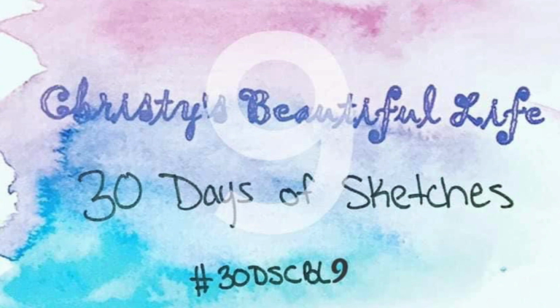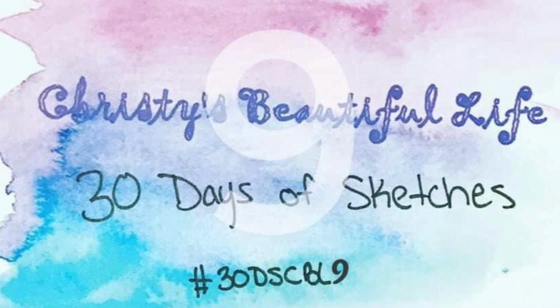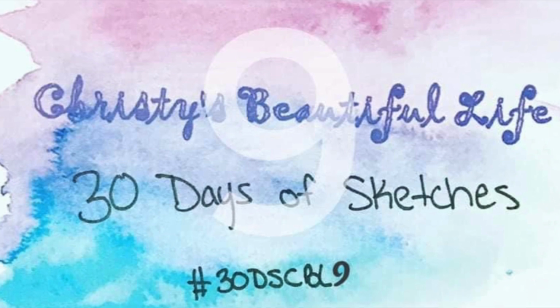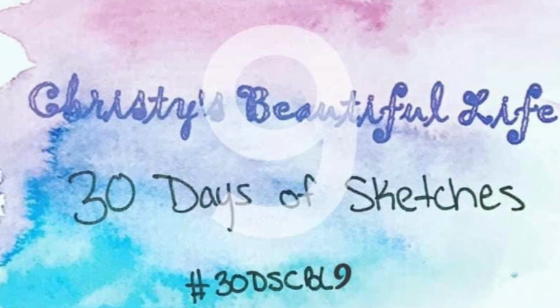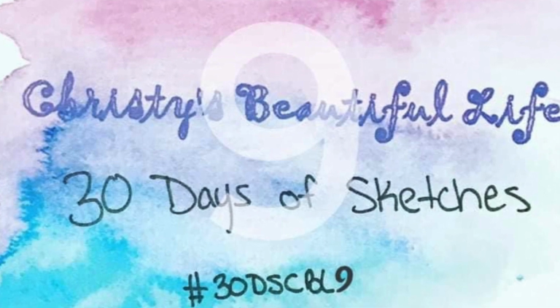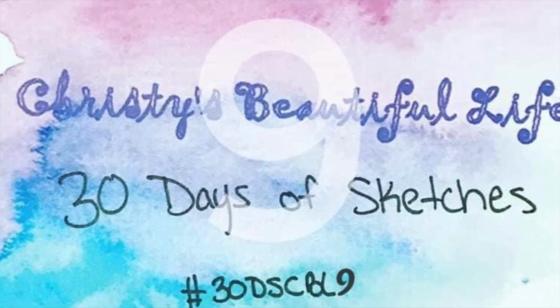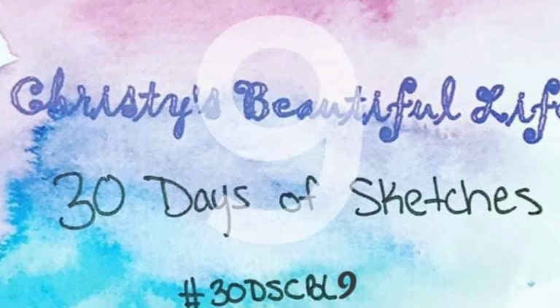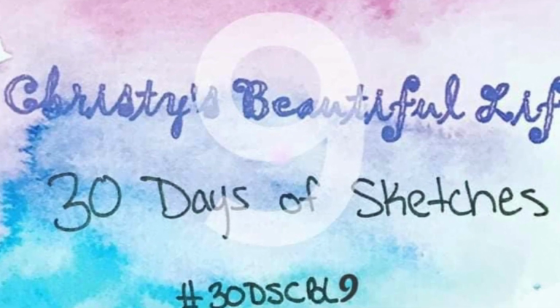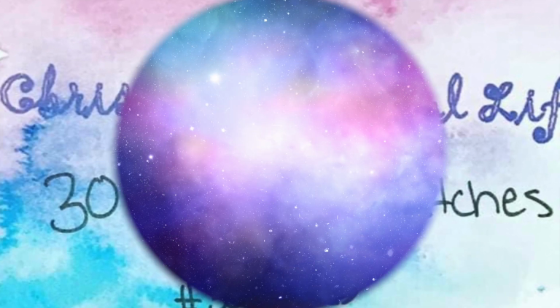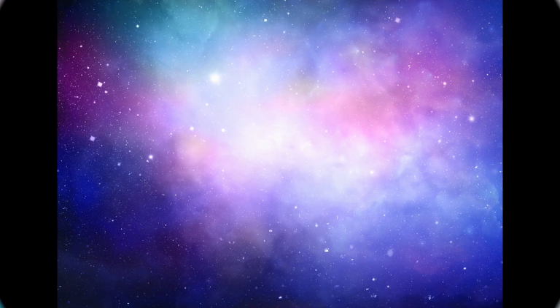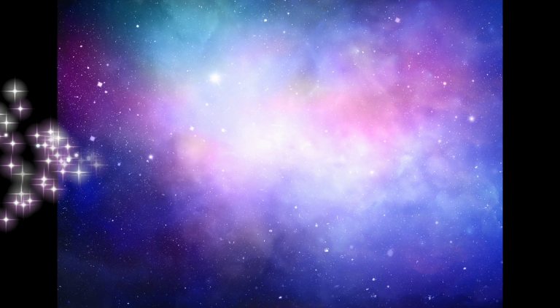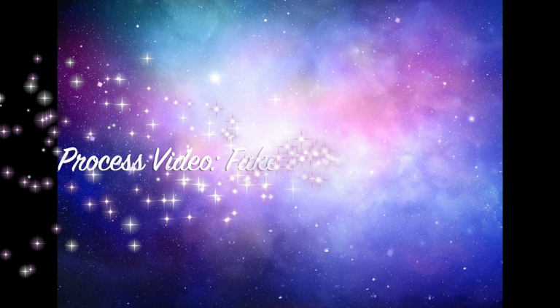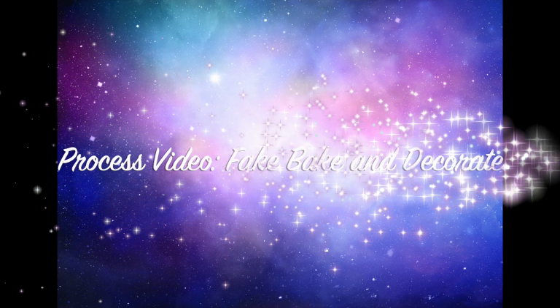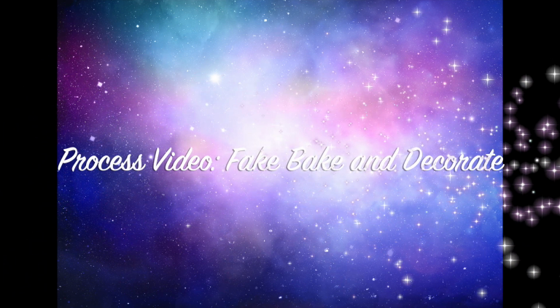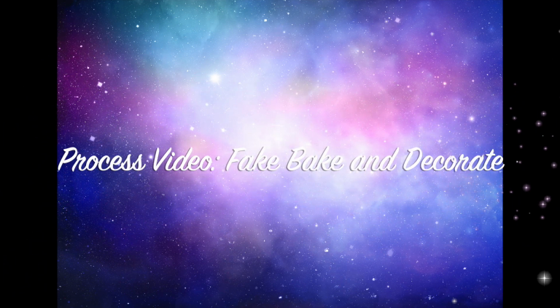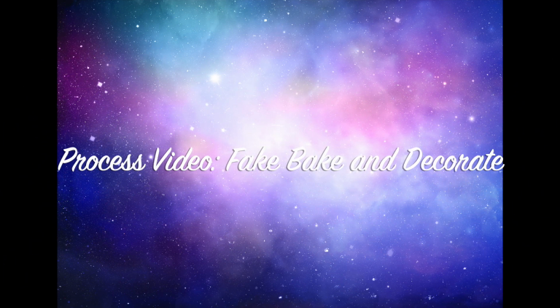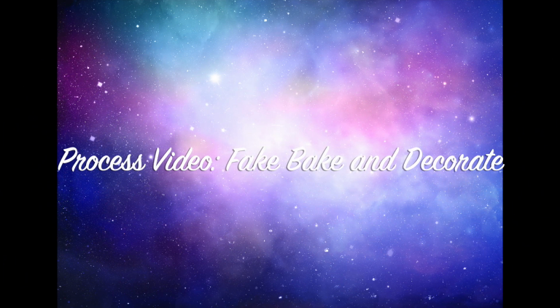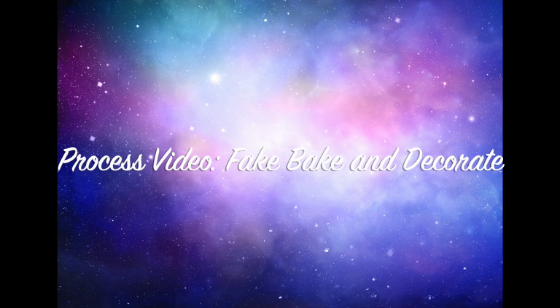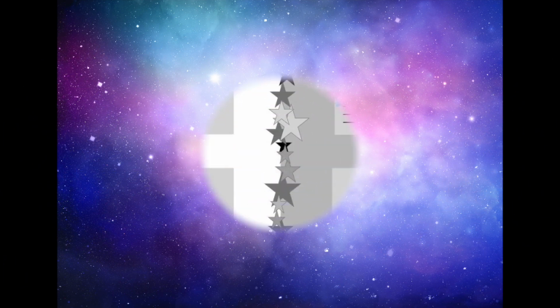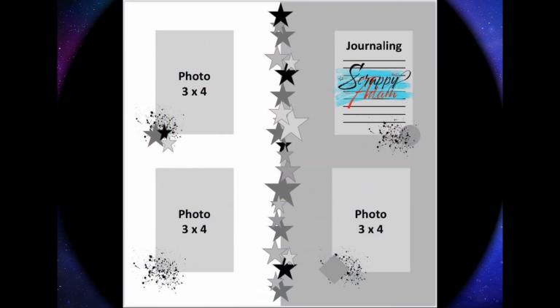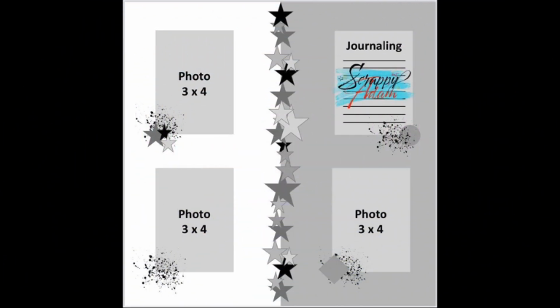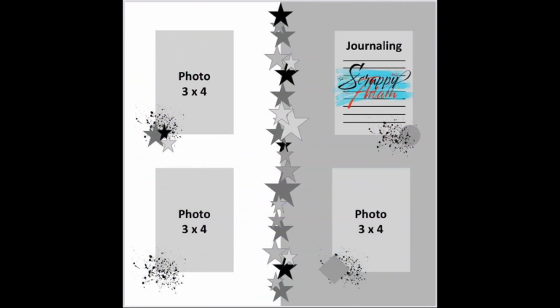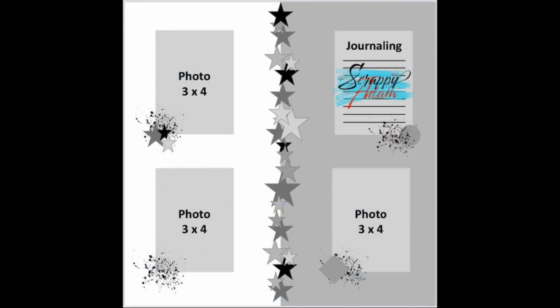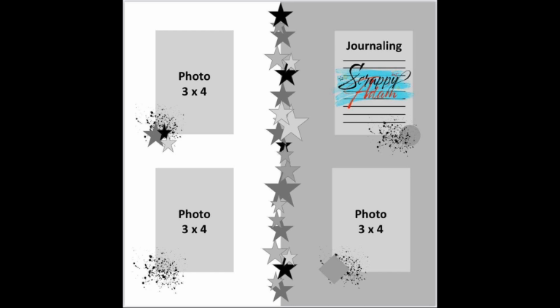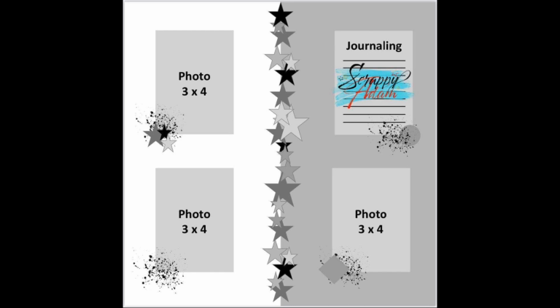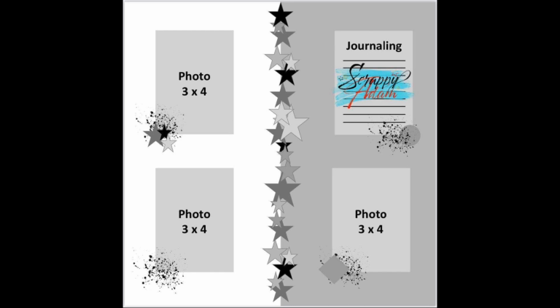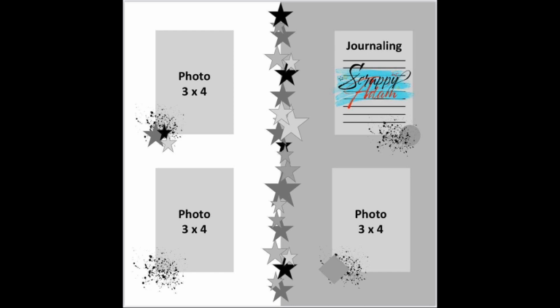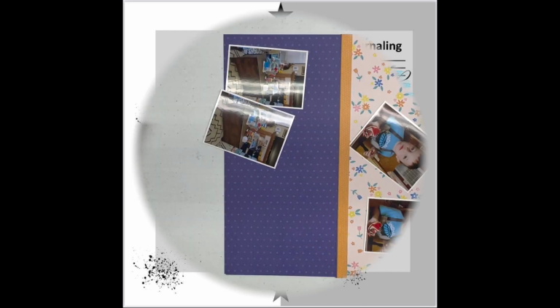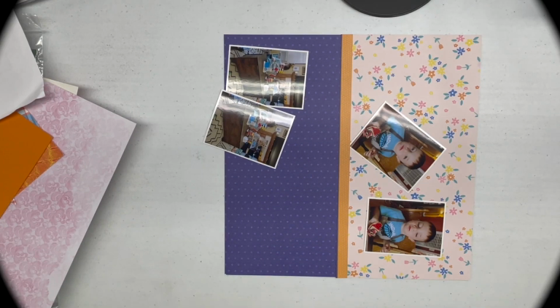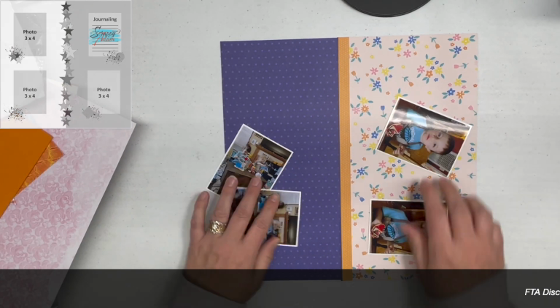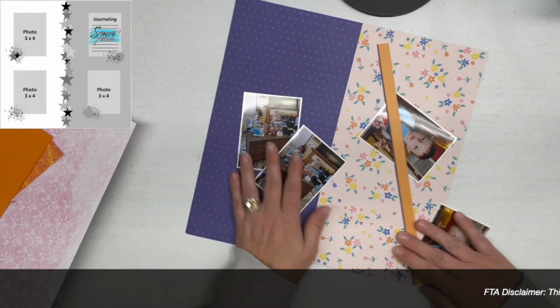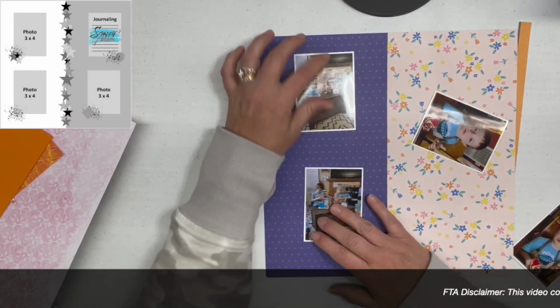Hi there, Janet Fritz here for Galaxy Girl Creations. Welcome to my channel and welcome to another day of 30 days of sketches. We are almost done — just one more day after this. This particular sketch was created by Scrappy Adam just for 30 days of sketches.